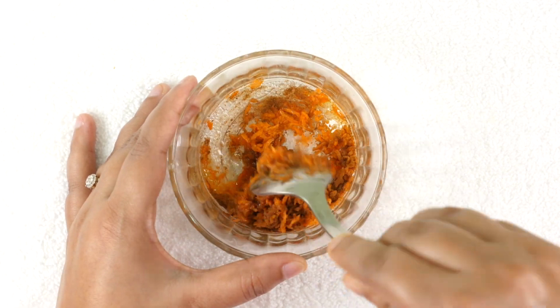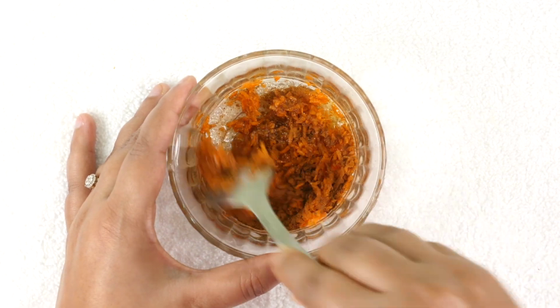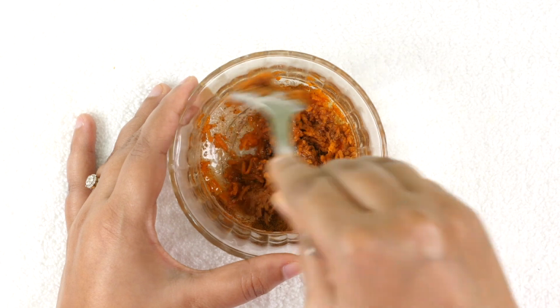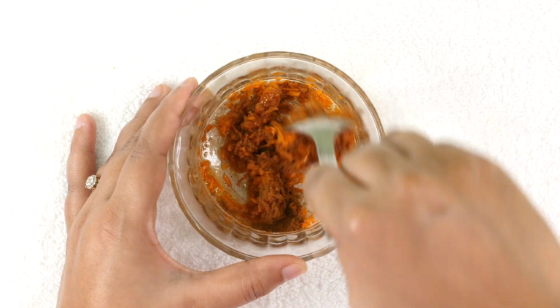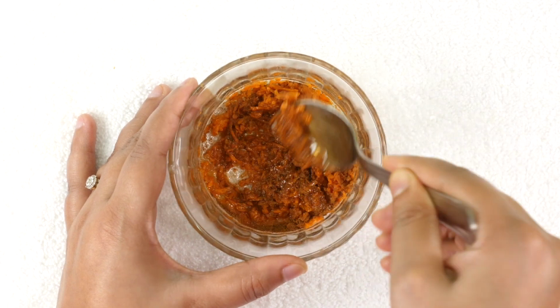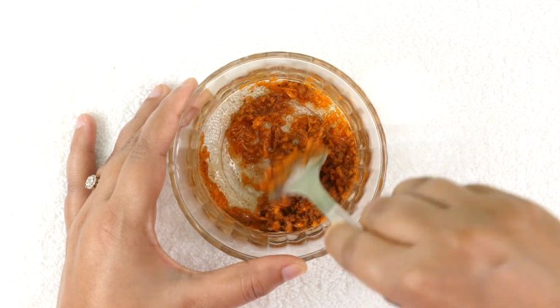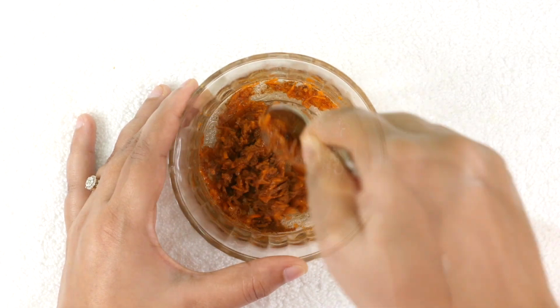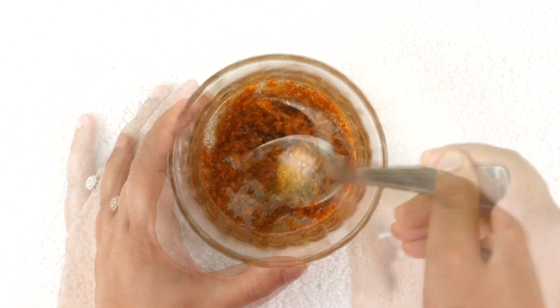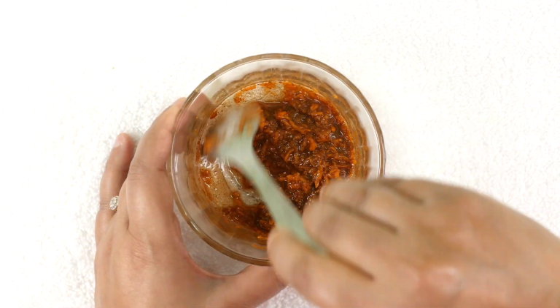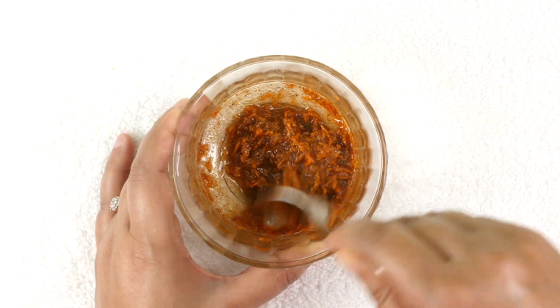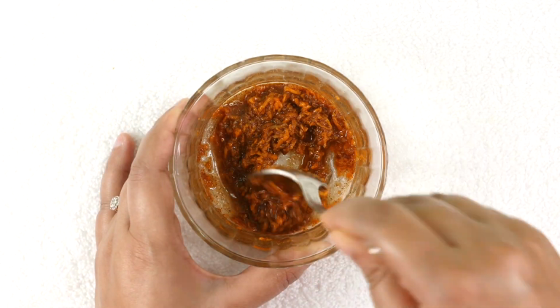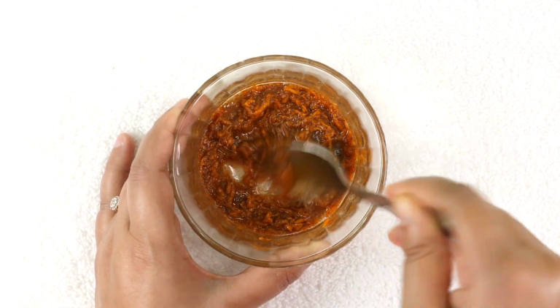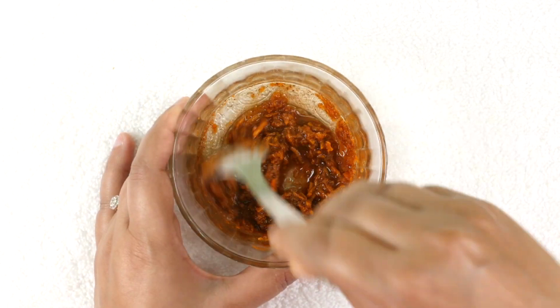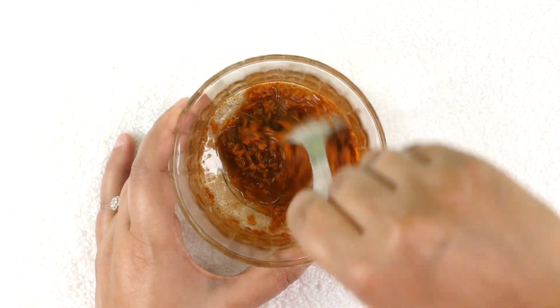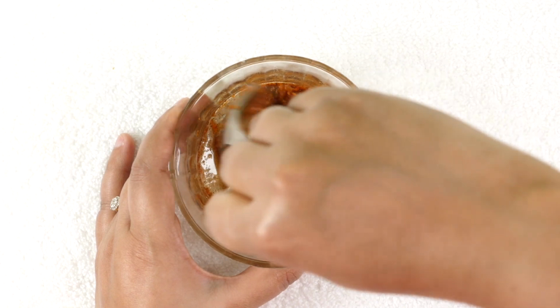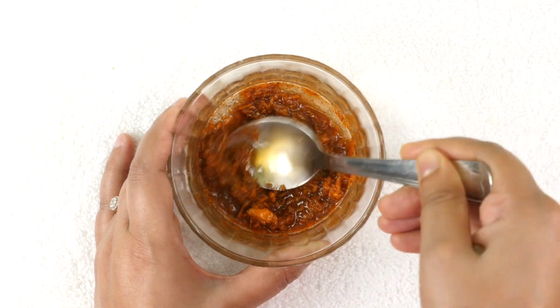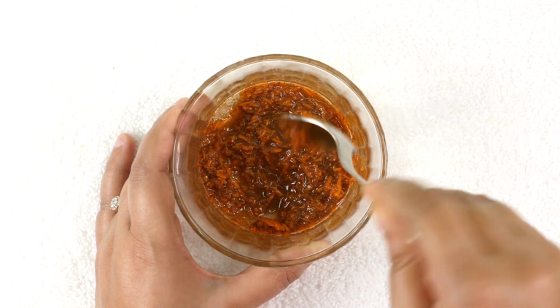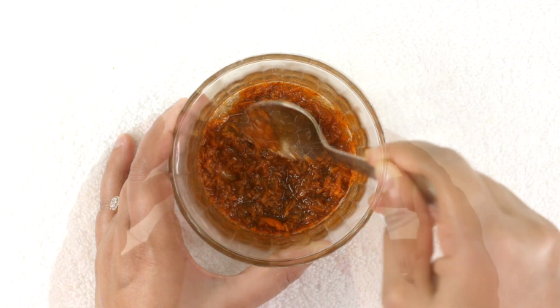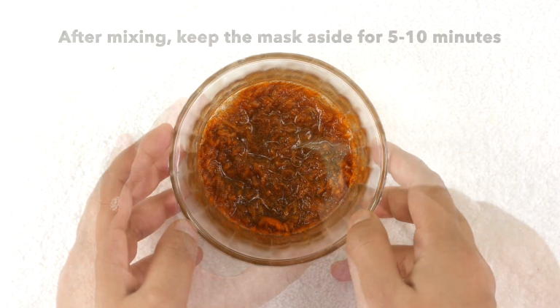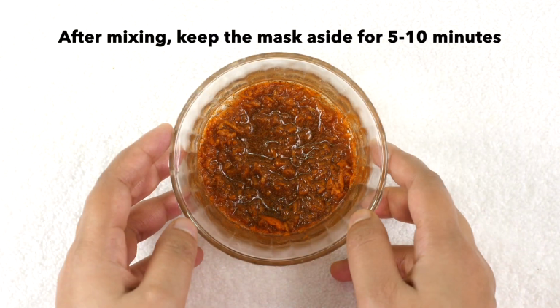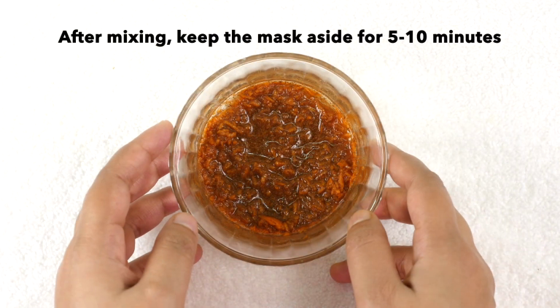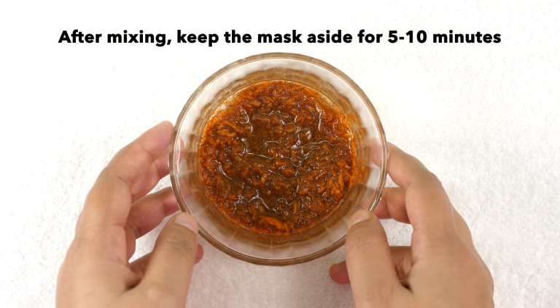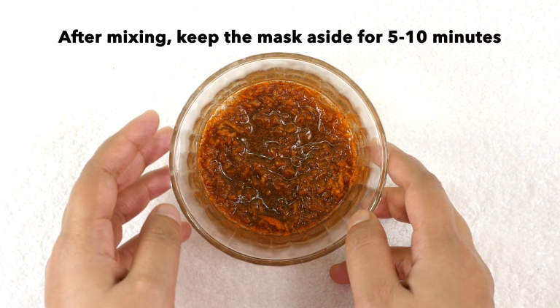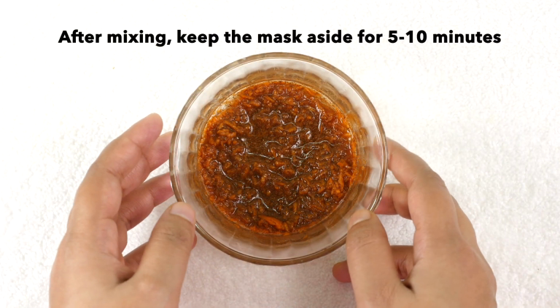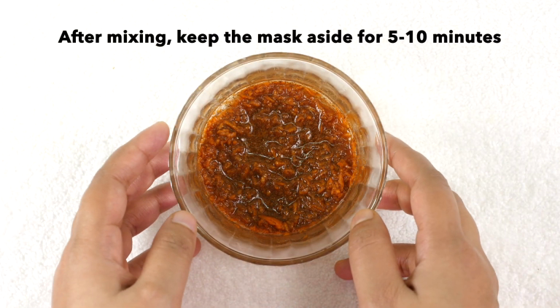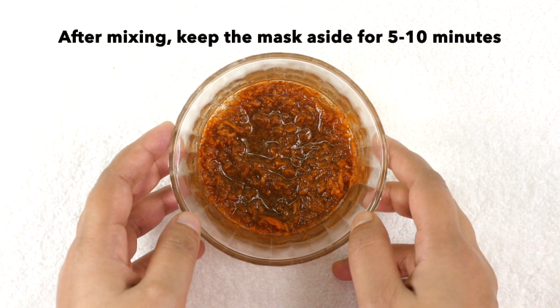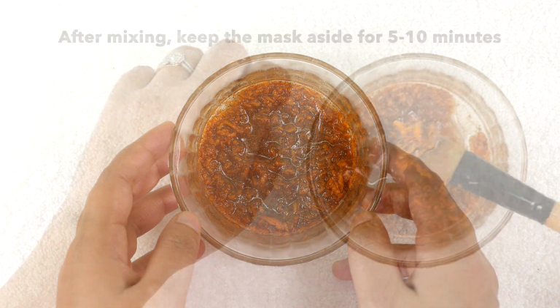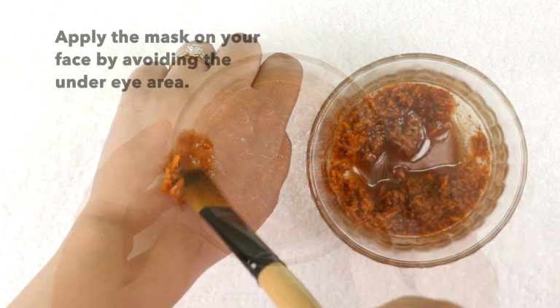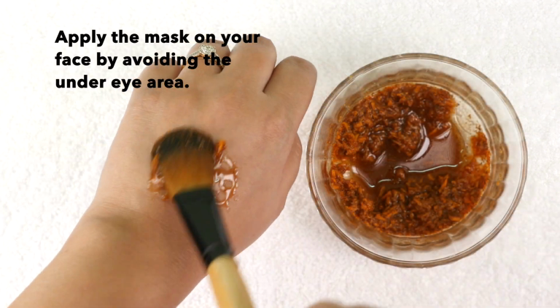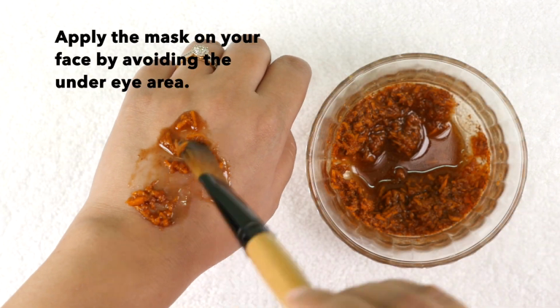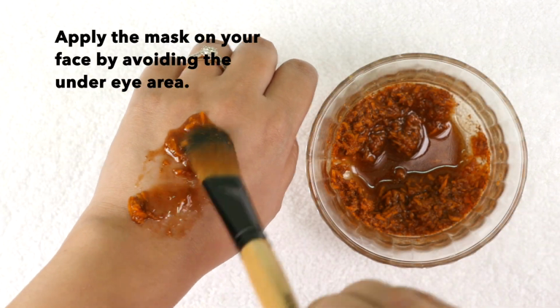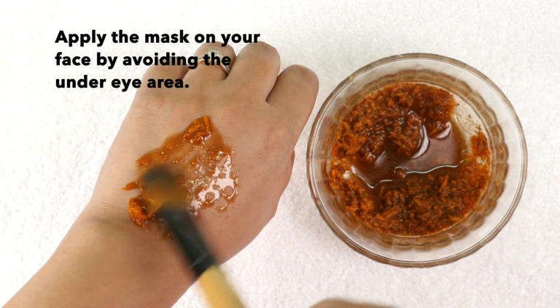Now mix all the ingredients very well. After mixing, keep the mask aside for 5 to 10 minutes.